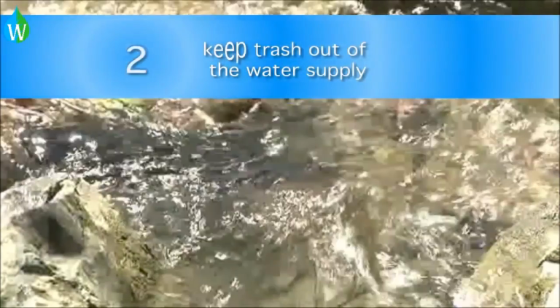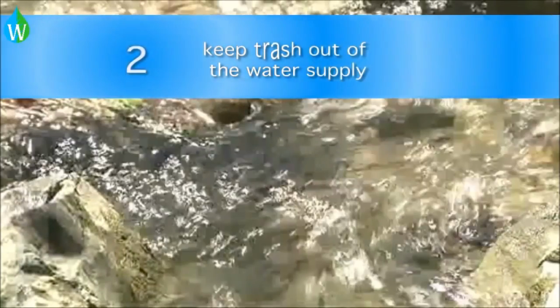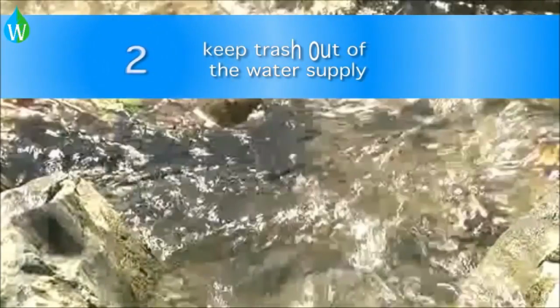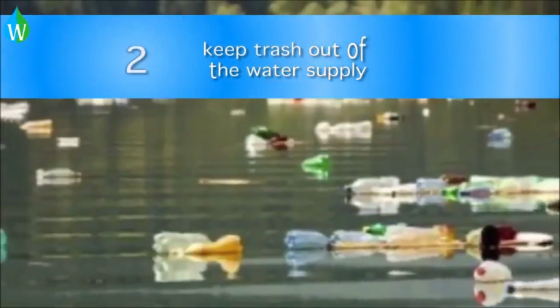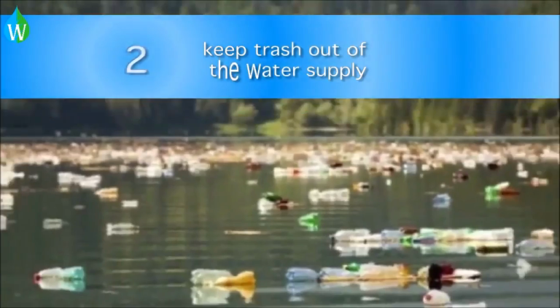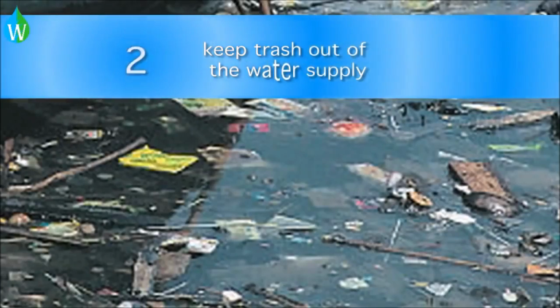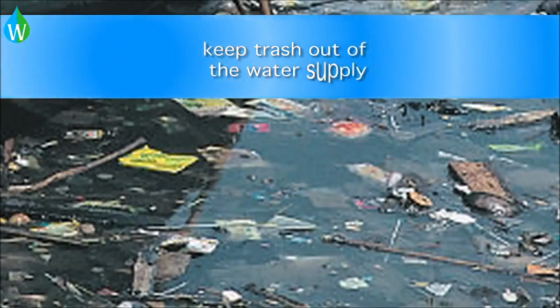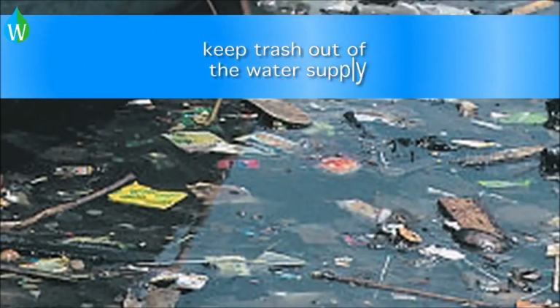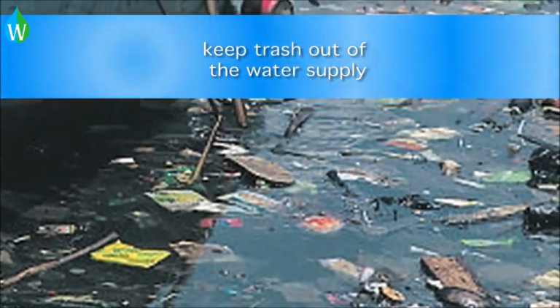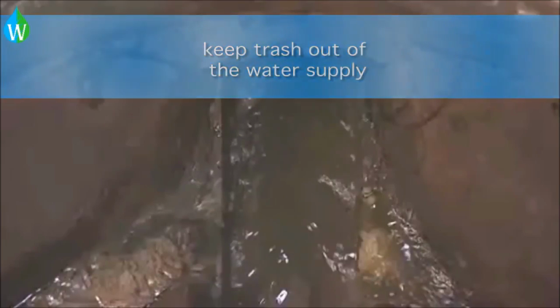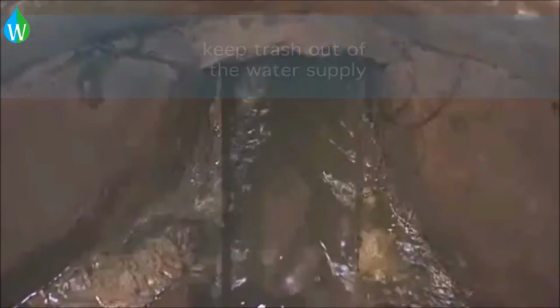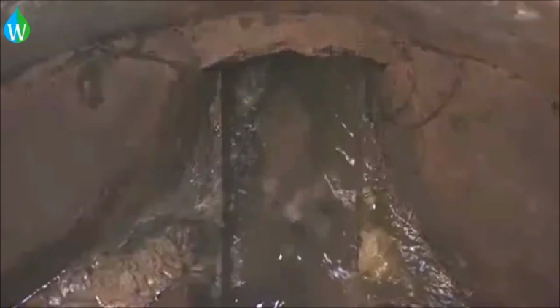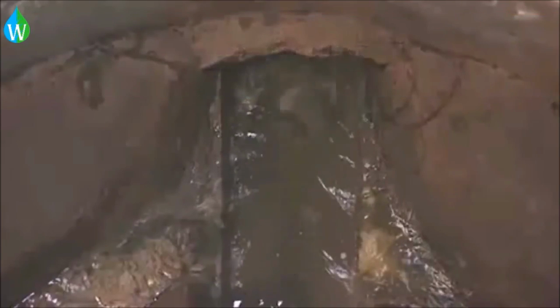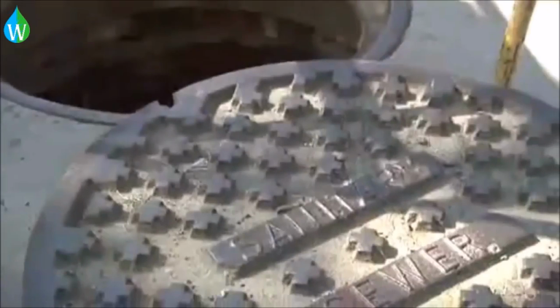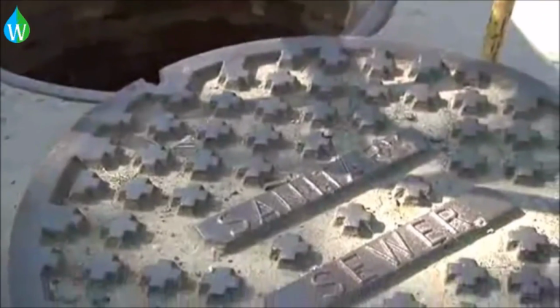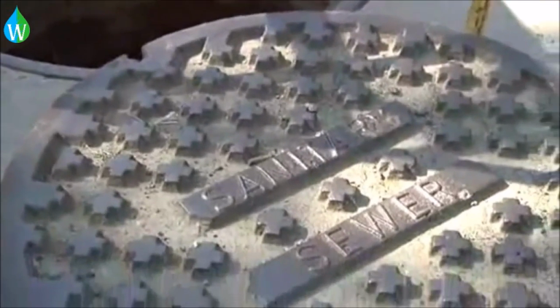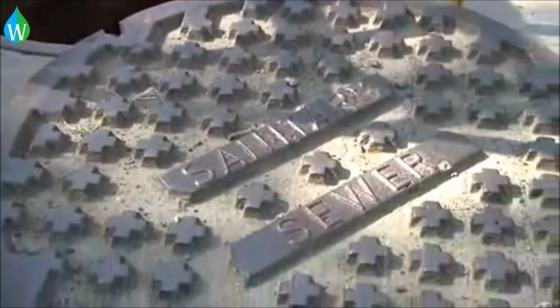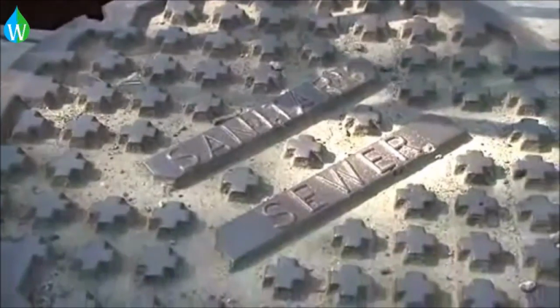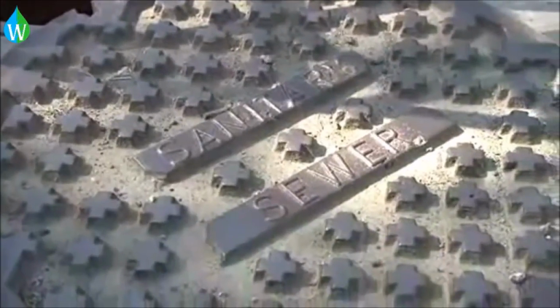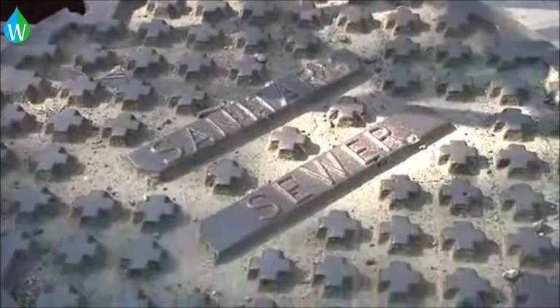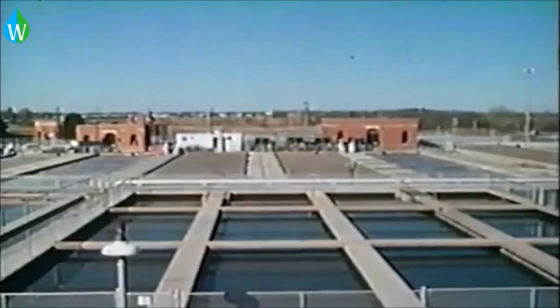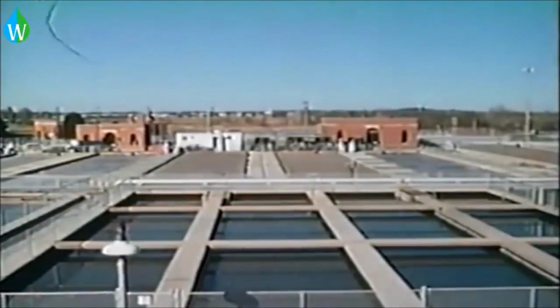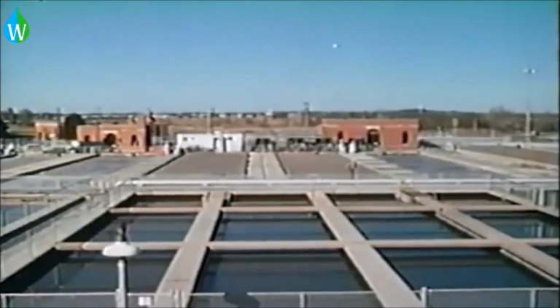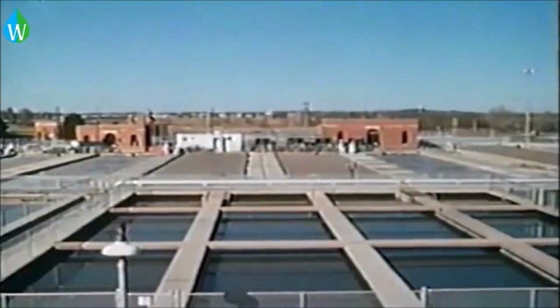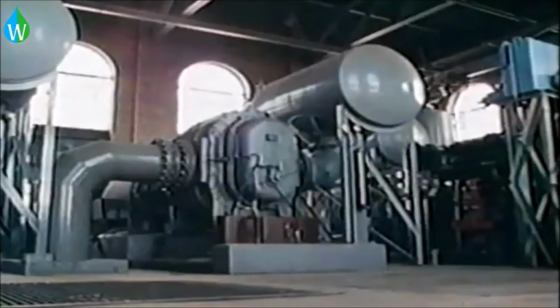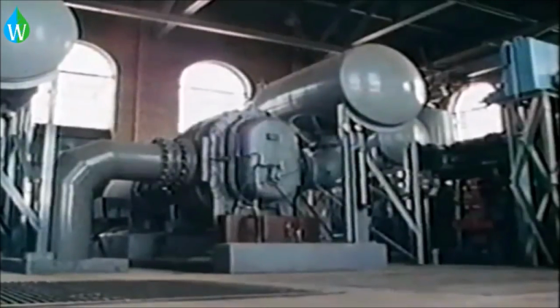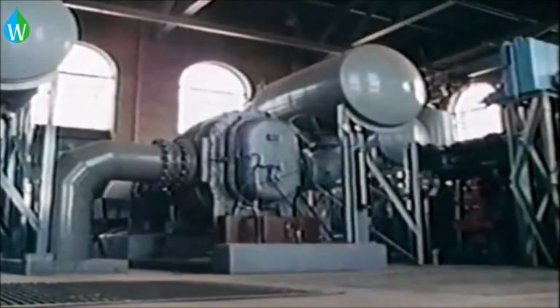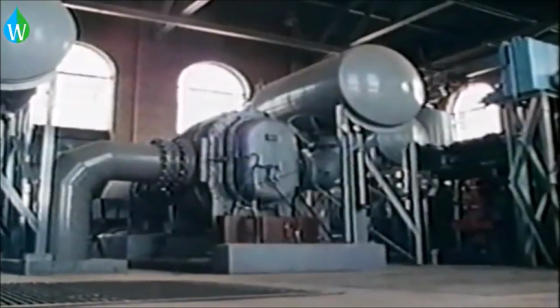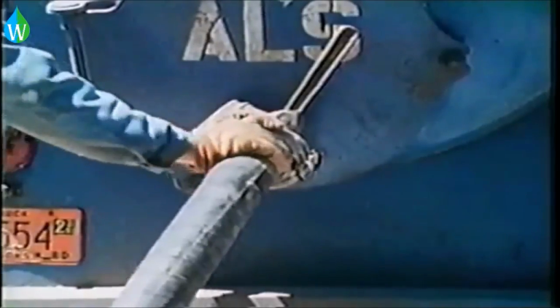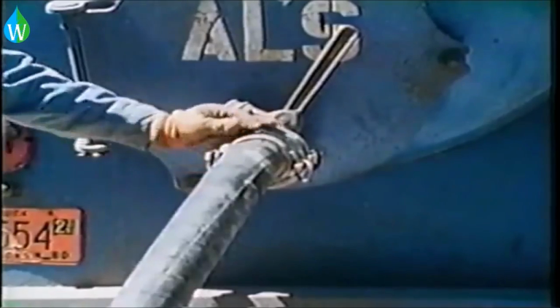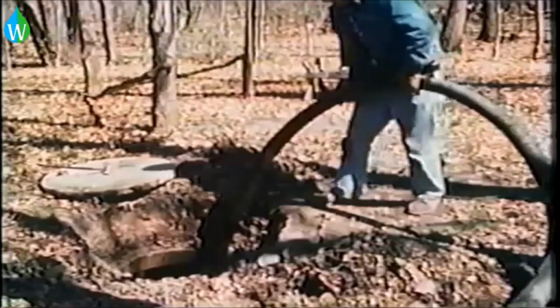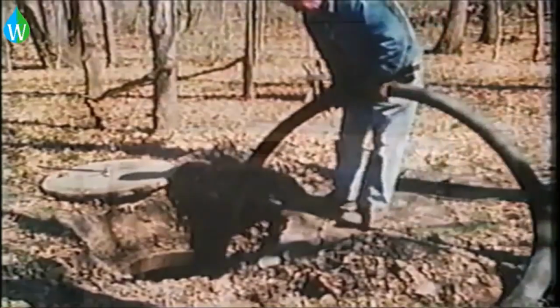Conserve your local water supply by keeping your trash out of it. Proper waste disposal helps keep your local water supply clear and your waste management system, such as sewers and septic tanks, working properly.